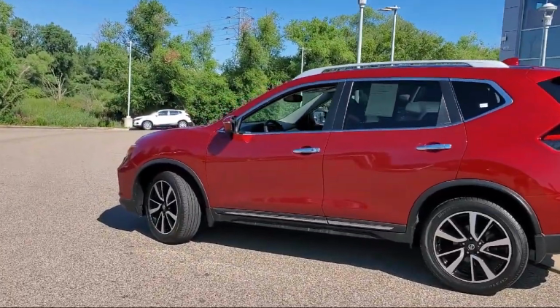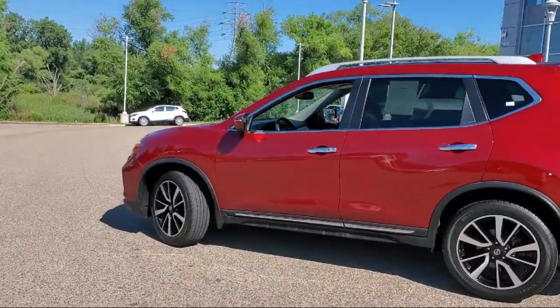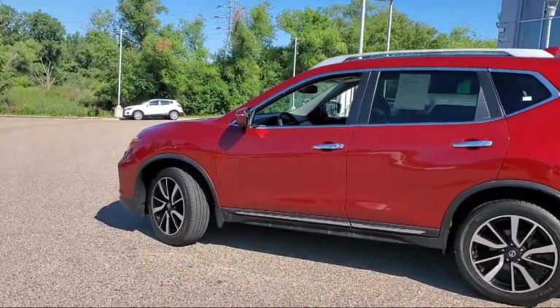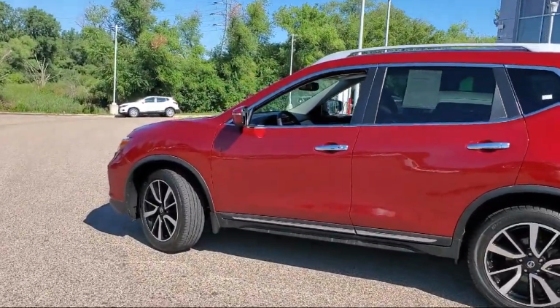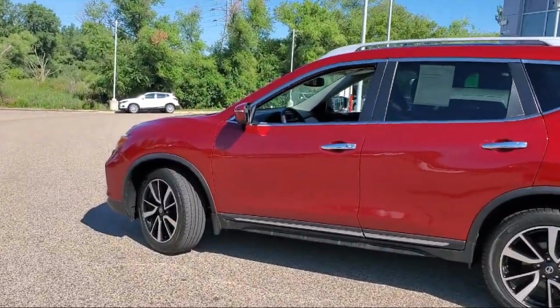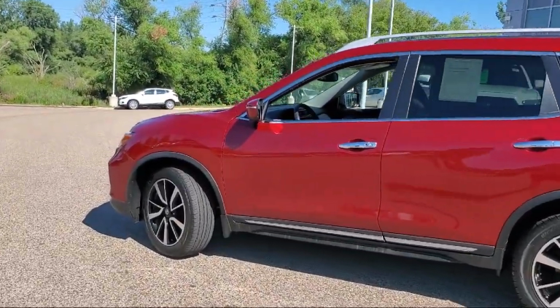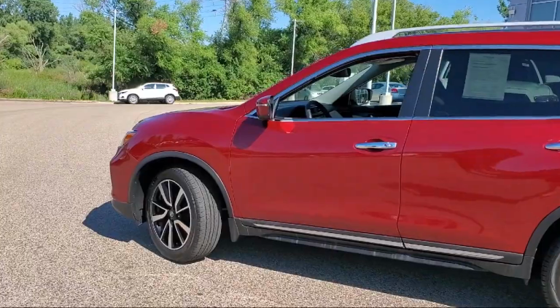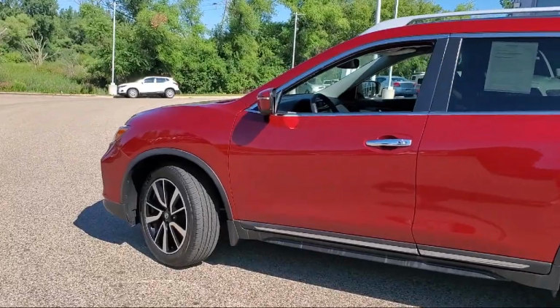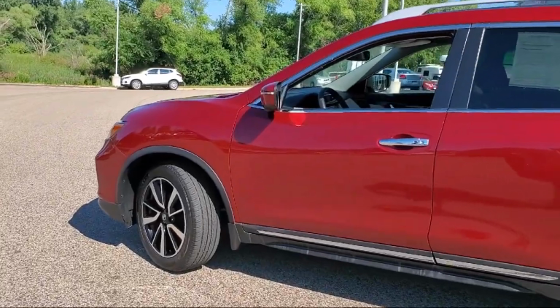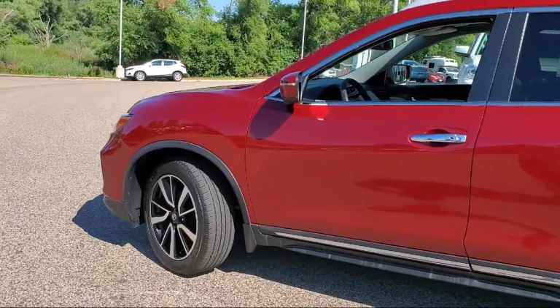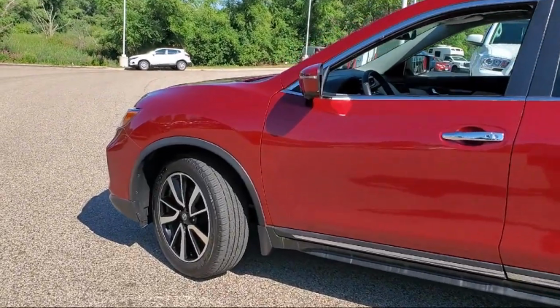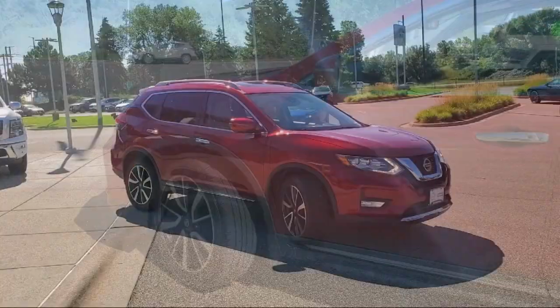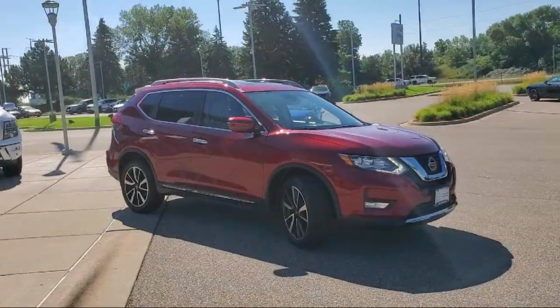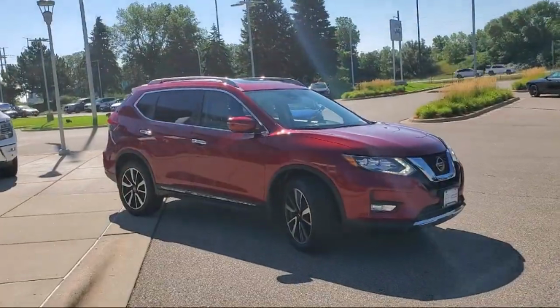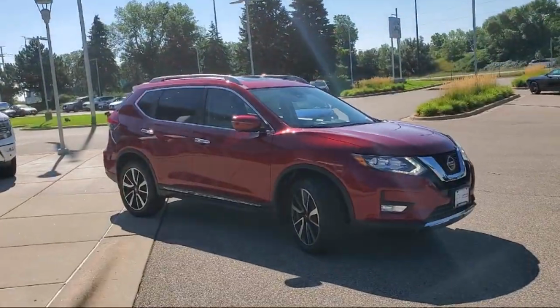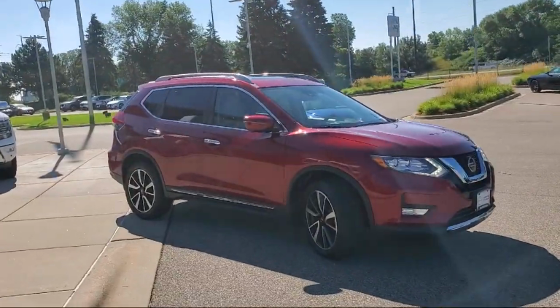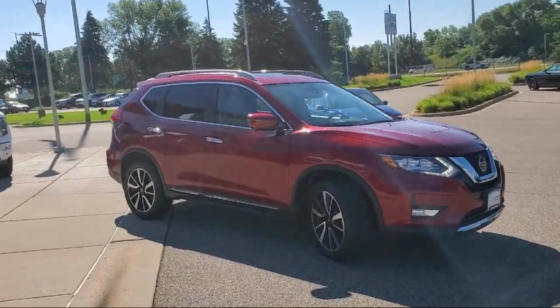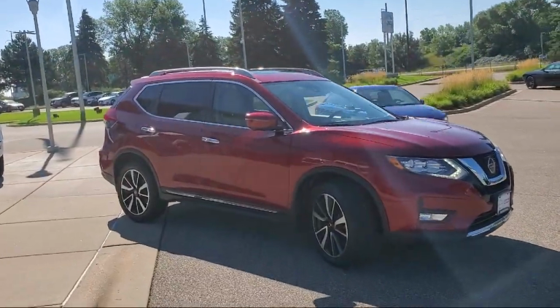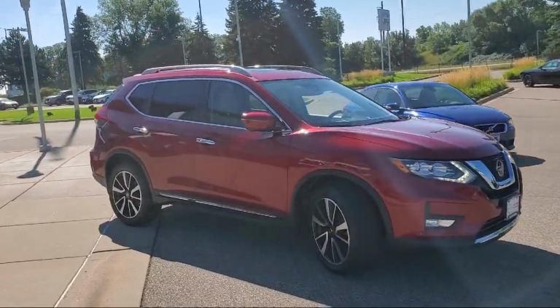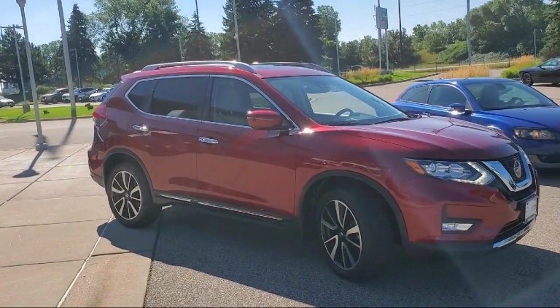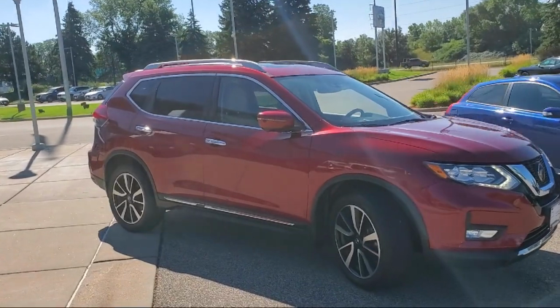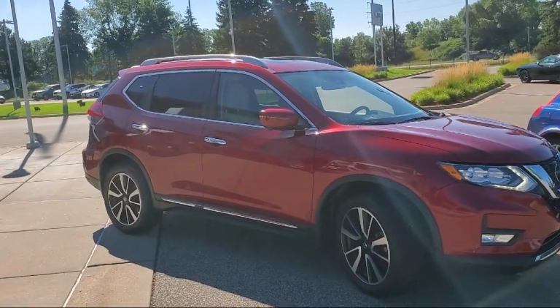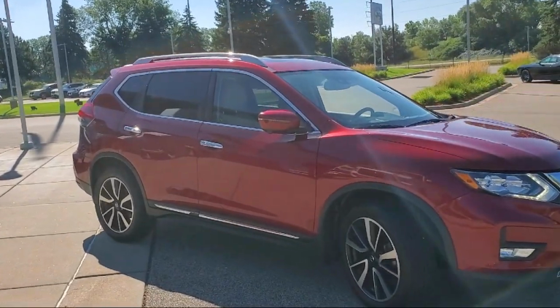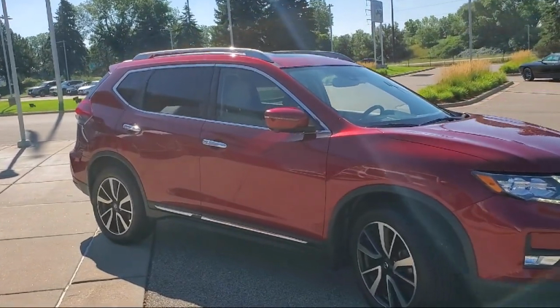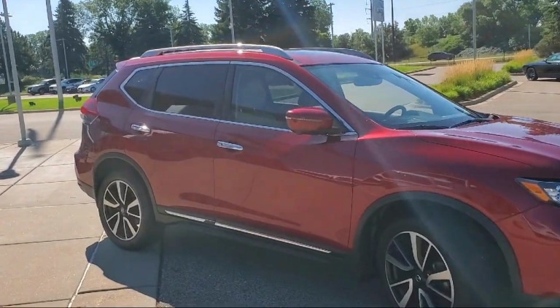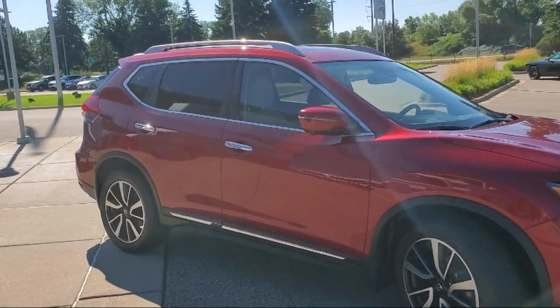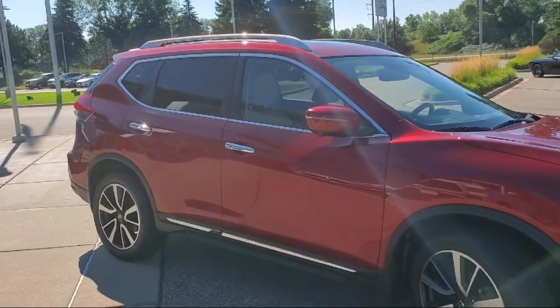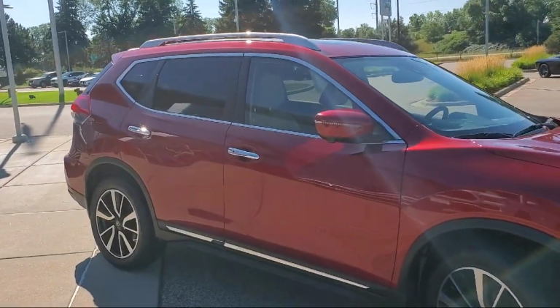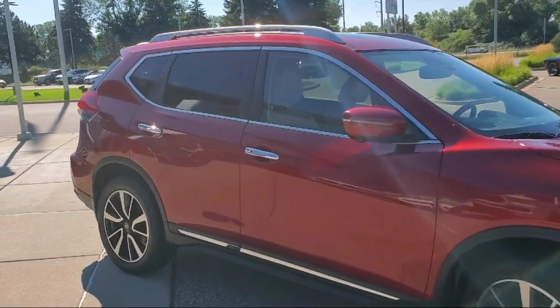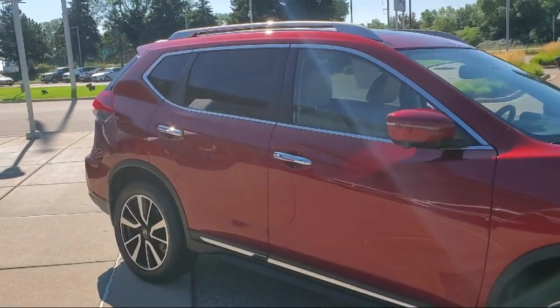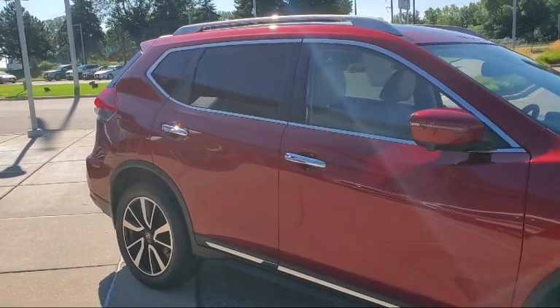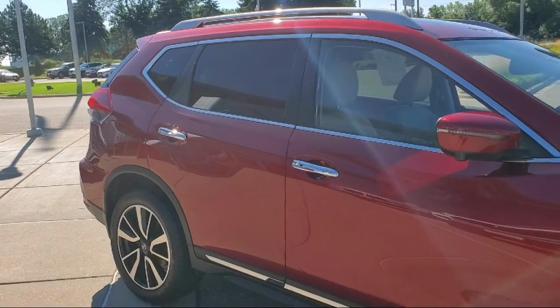It also features heated front seats, LED headlights, keyless entry, Nissan Connect featuring Apple CarPlay and Android Auto, auto high beam headlamp control, and has less than 30,000 miles on the odometer.